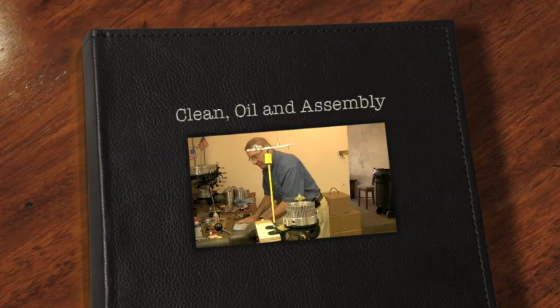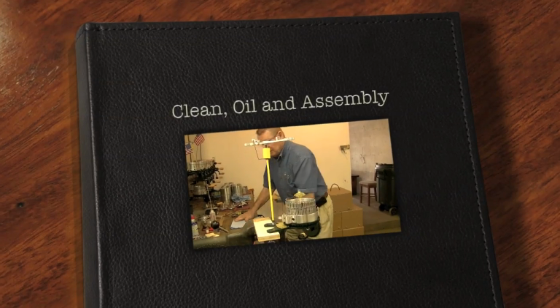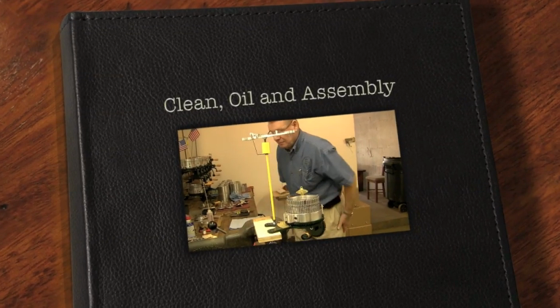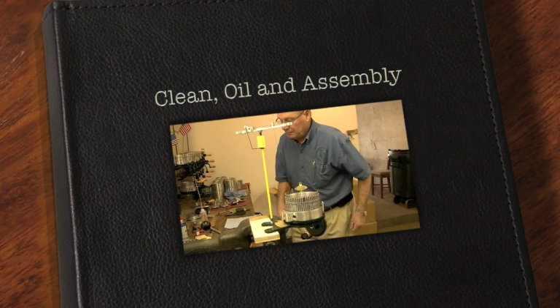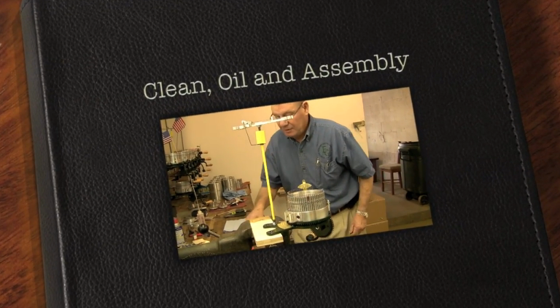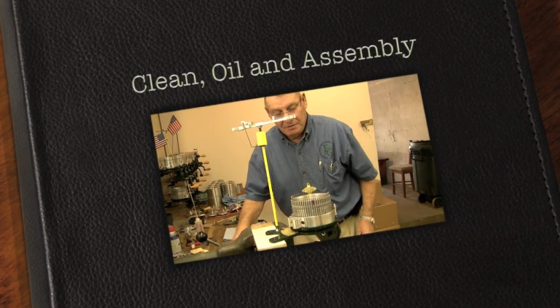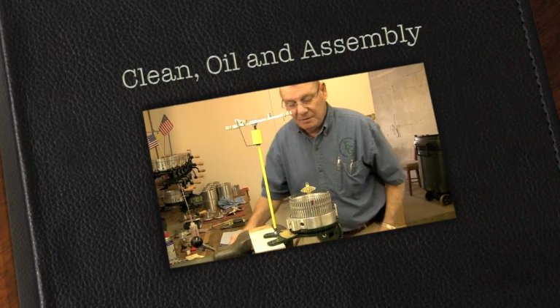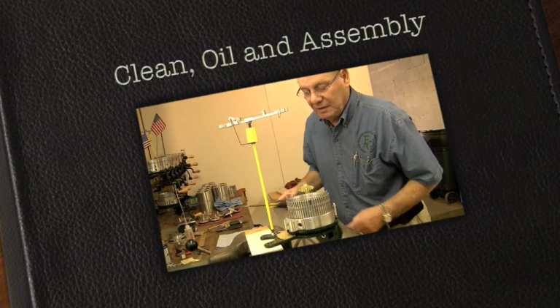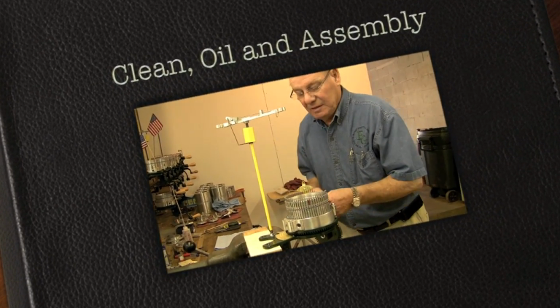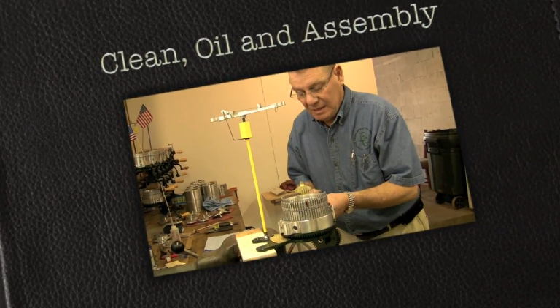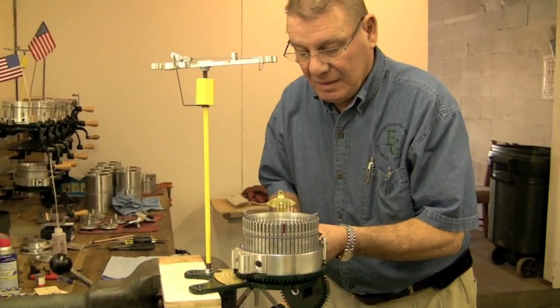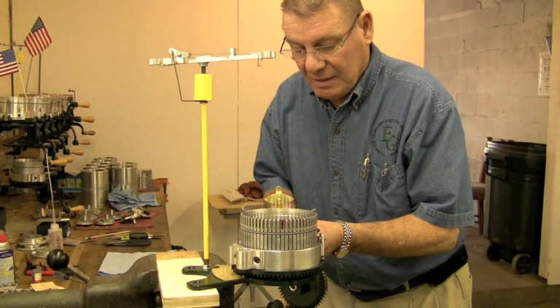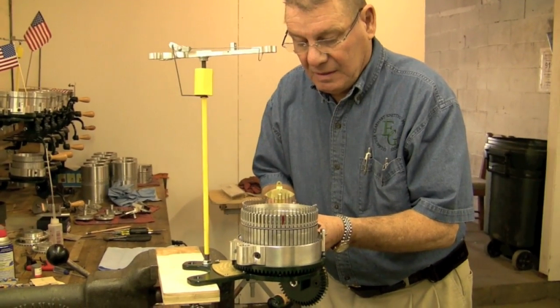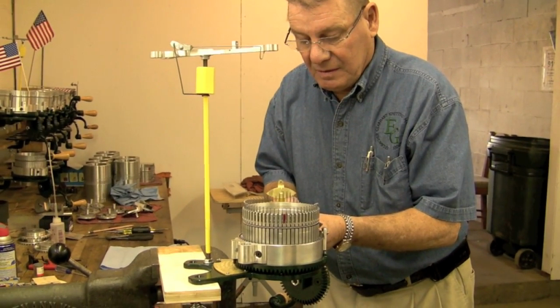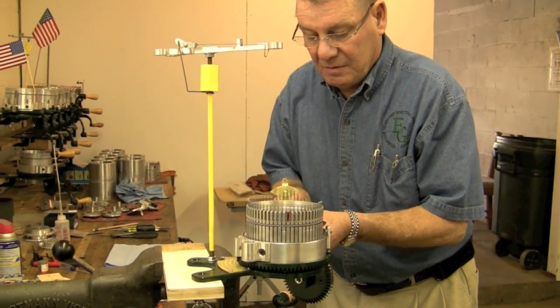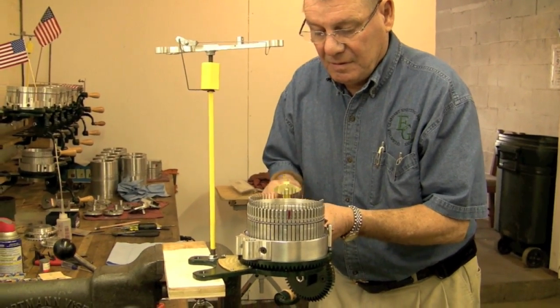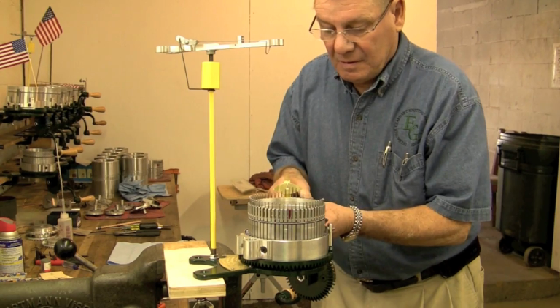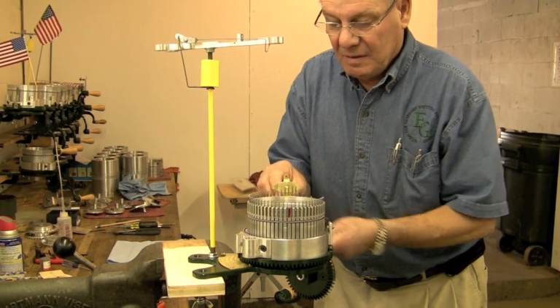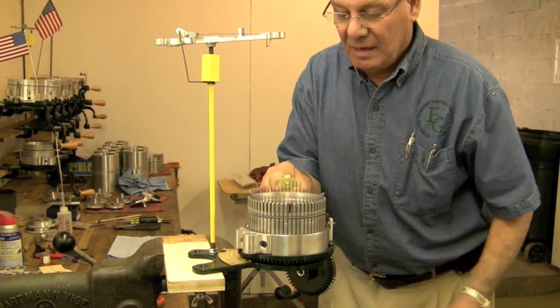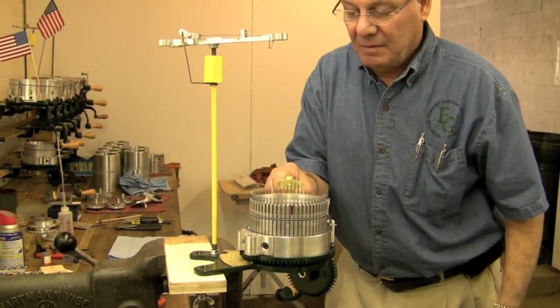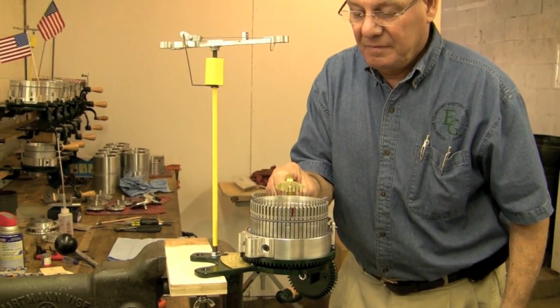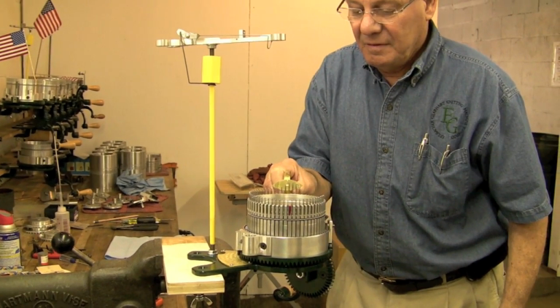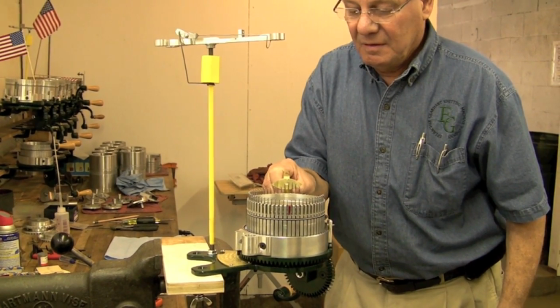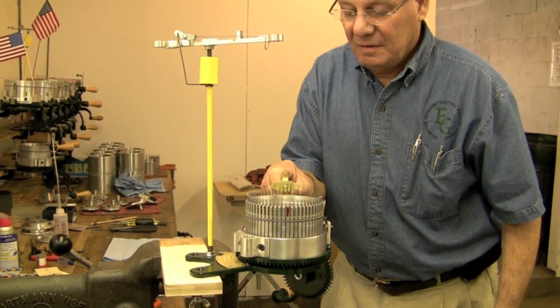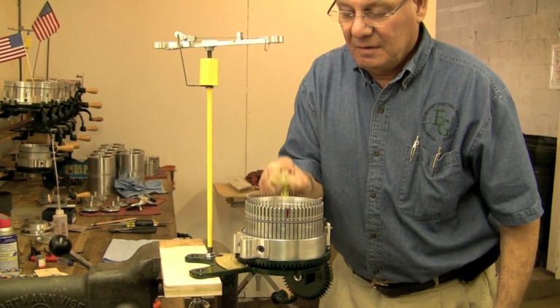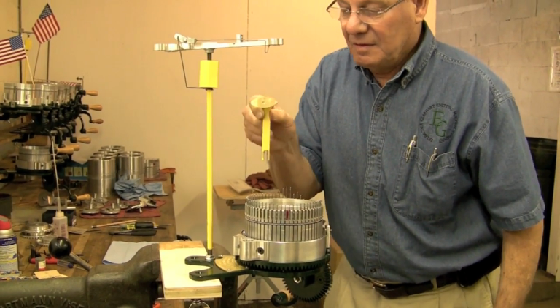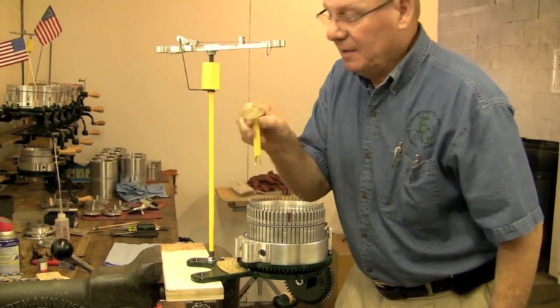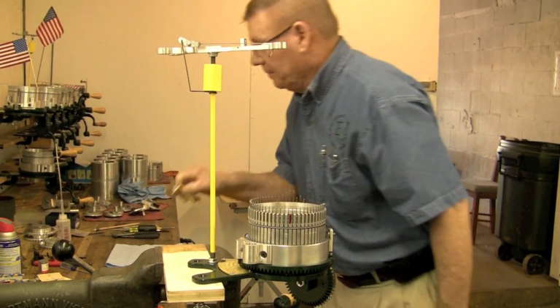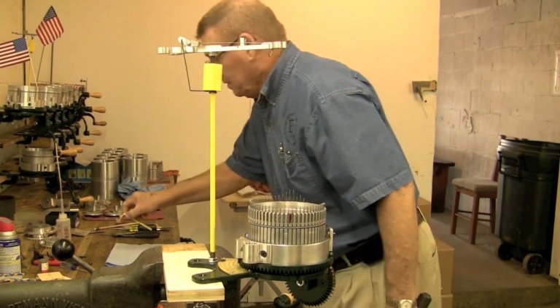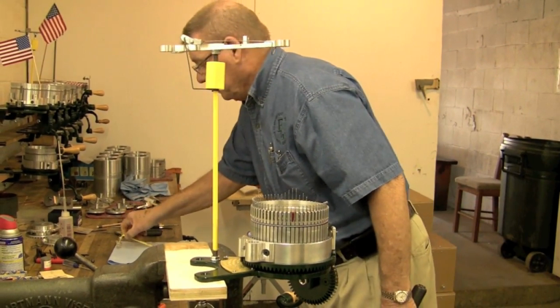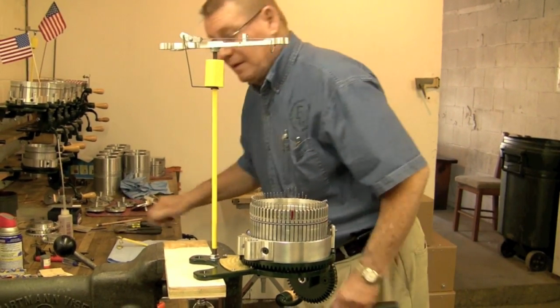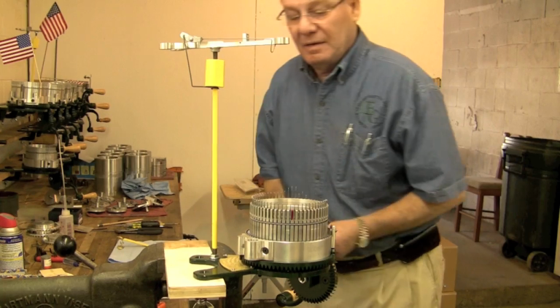To change the cylinder, the first thing we do is take the yarn guide off, clip it up, lay it over here and lay it down.